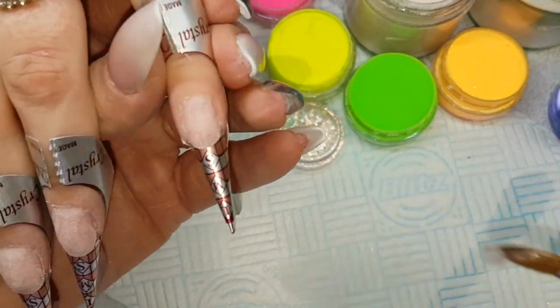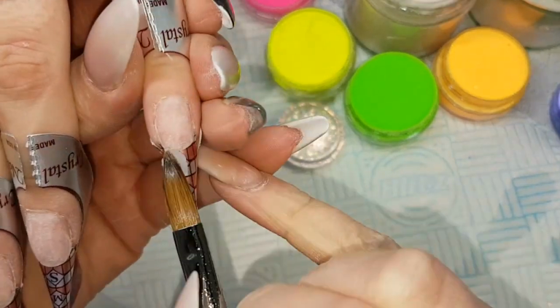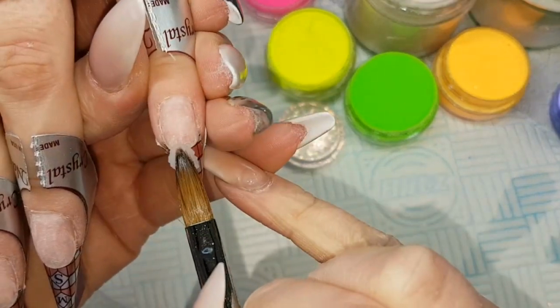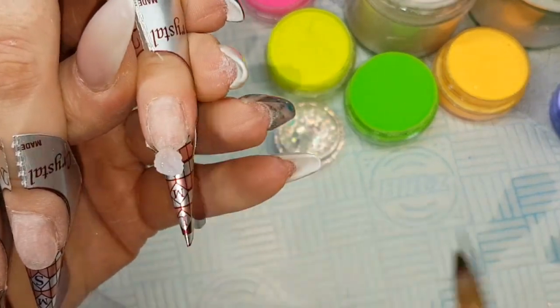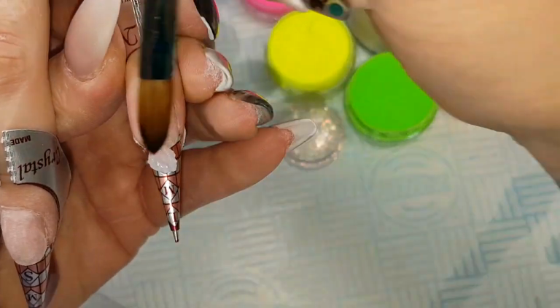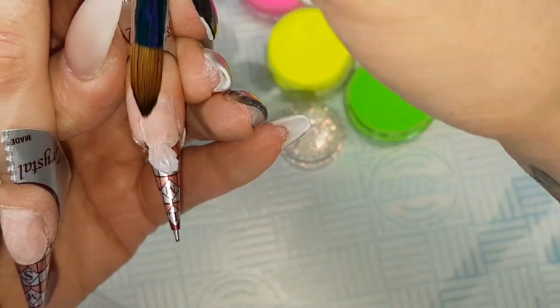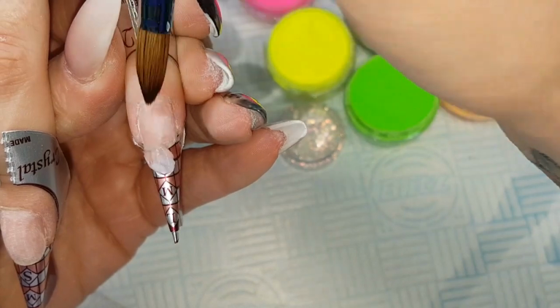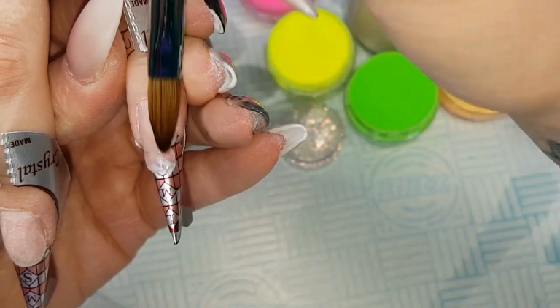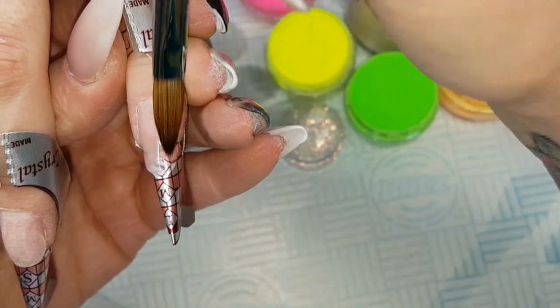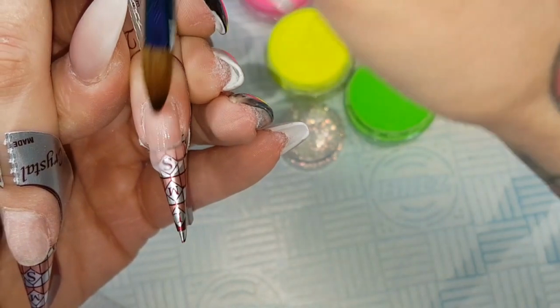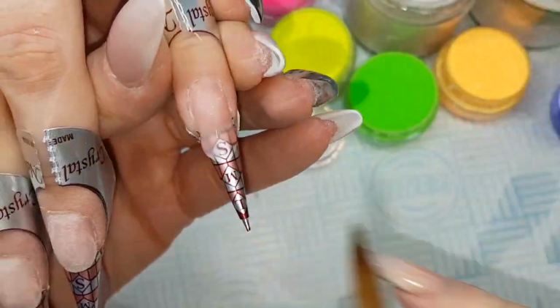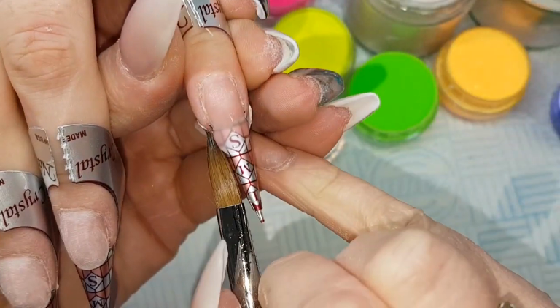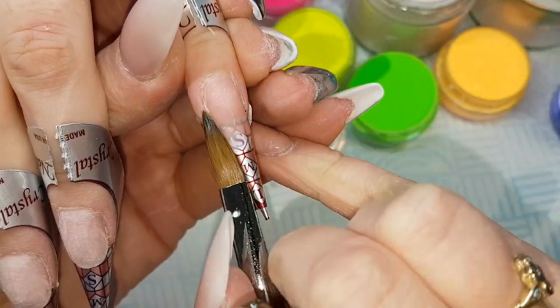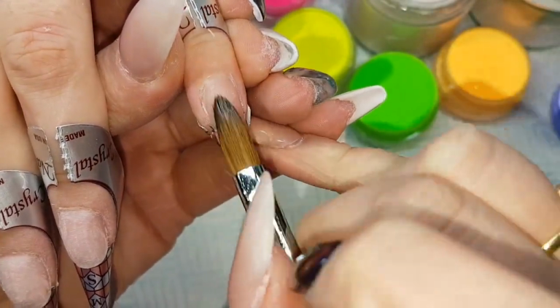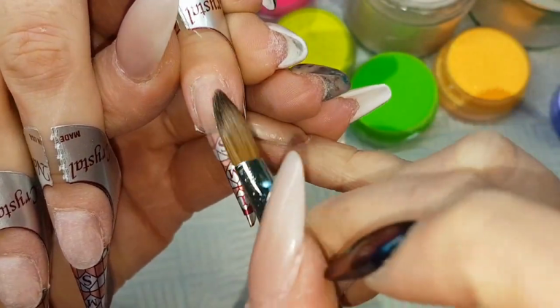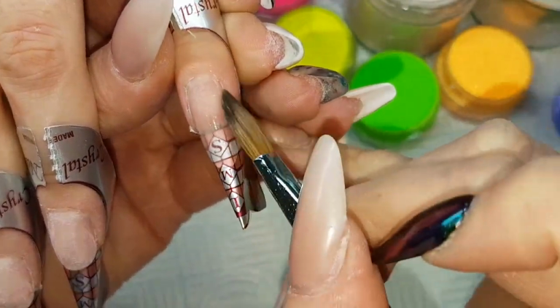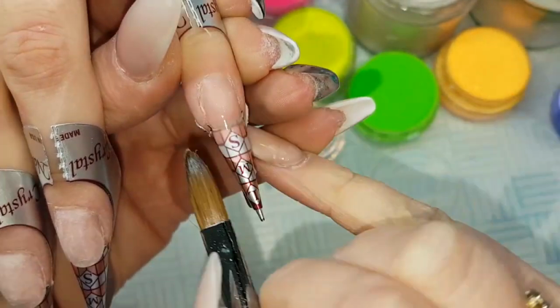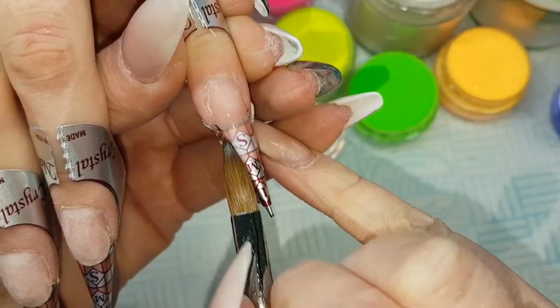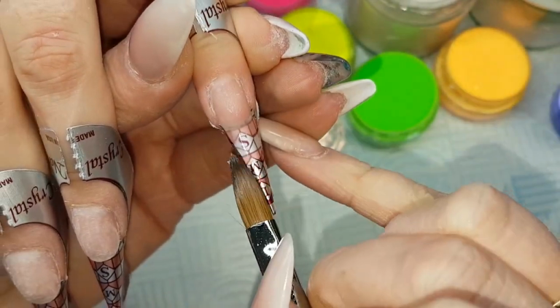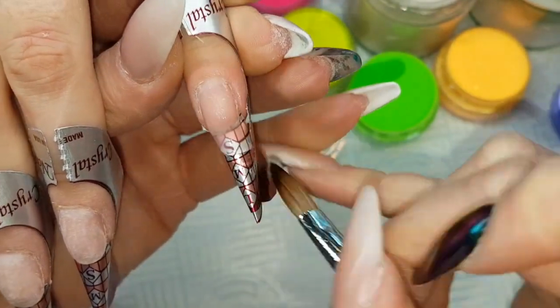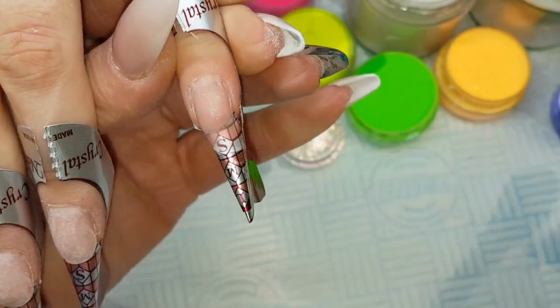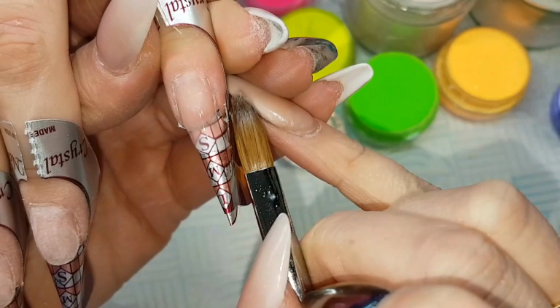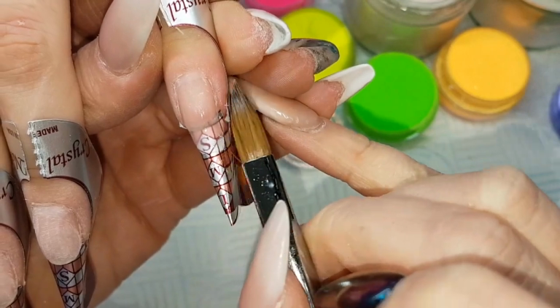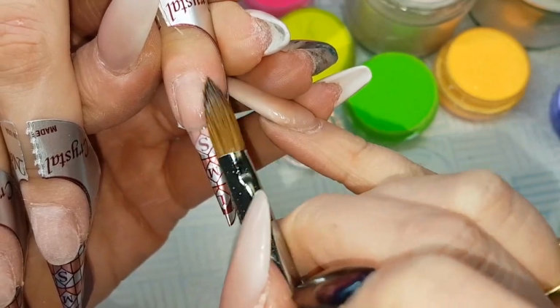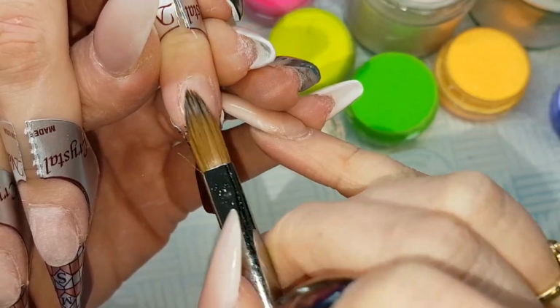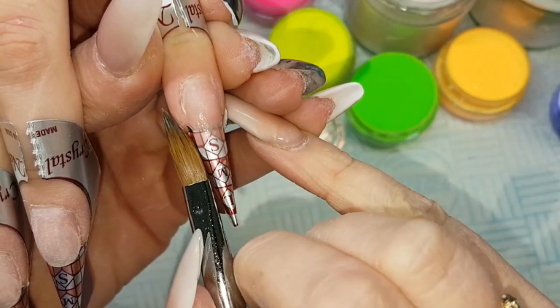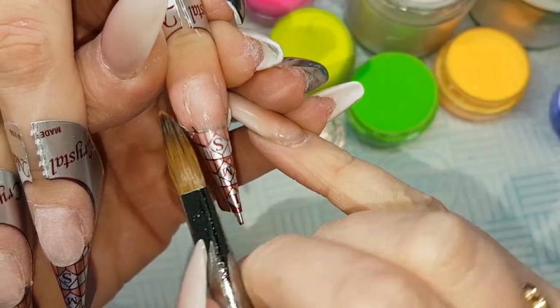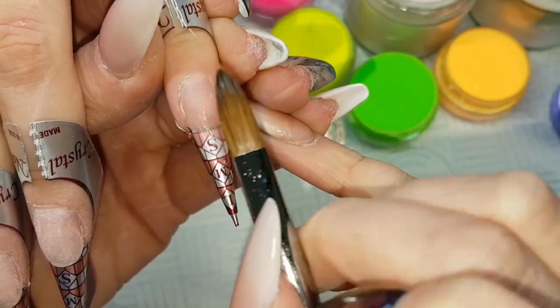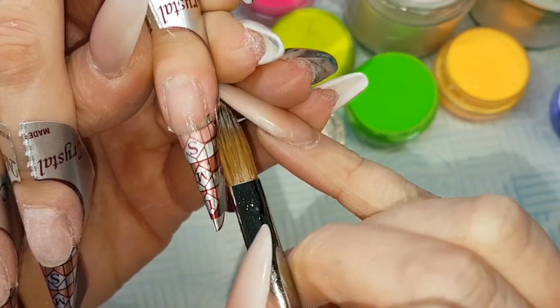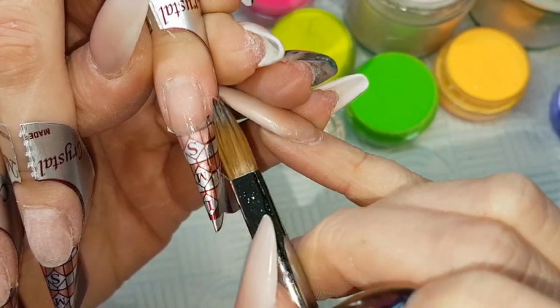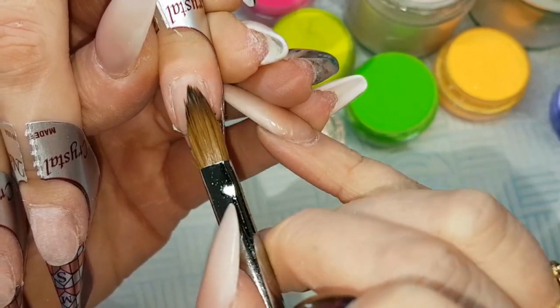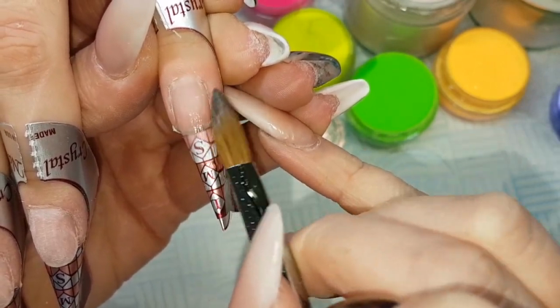So I've prepped and primed the nails, applied my forms, and I'm coming in first of all with crystal glass, placing a bead near the tip and just creating a rough idea of the shape of the nail that I want.